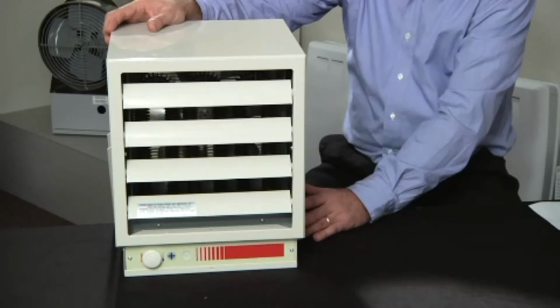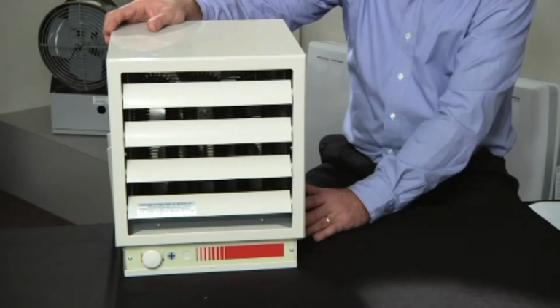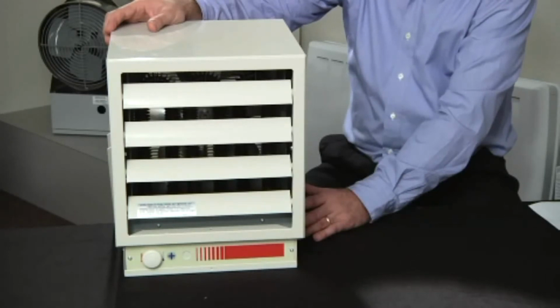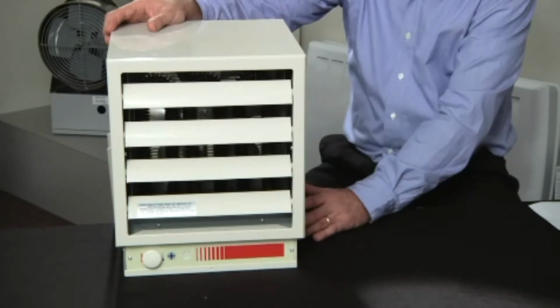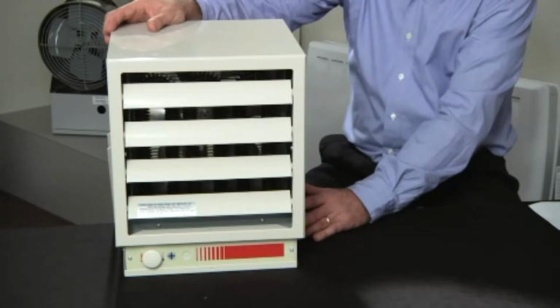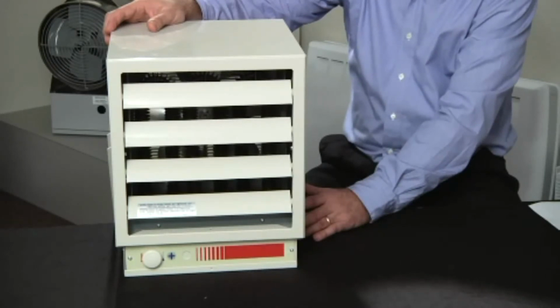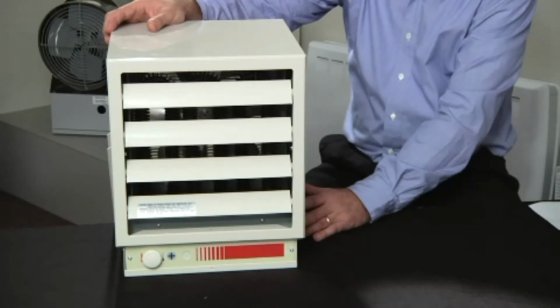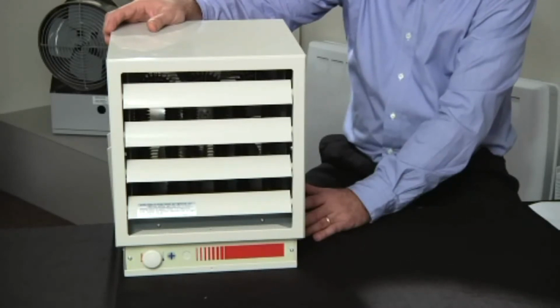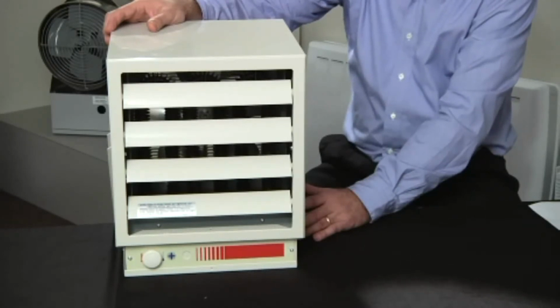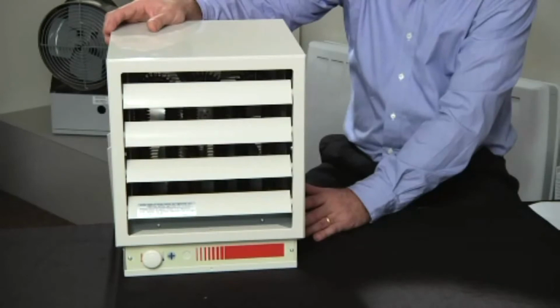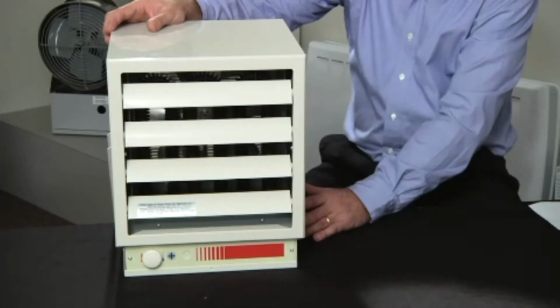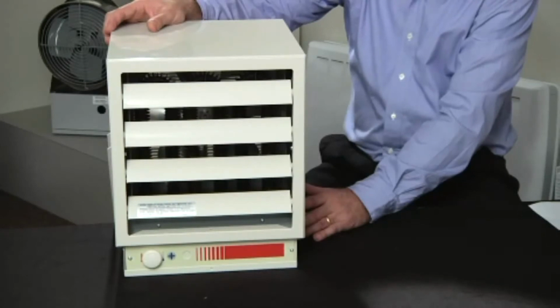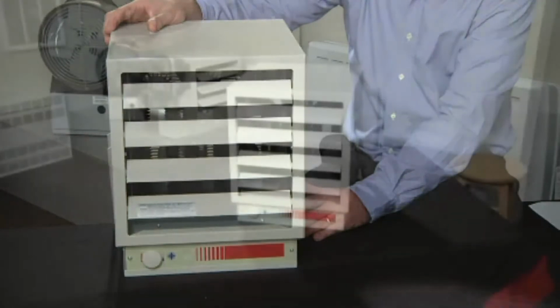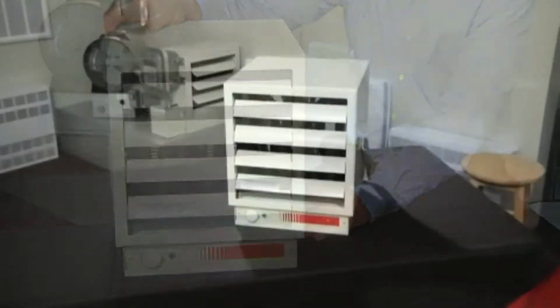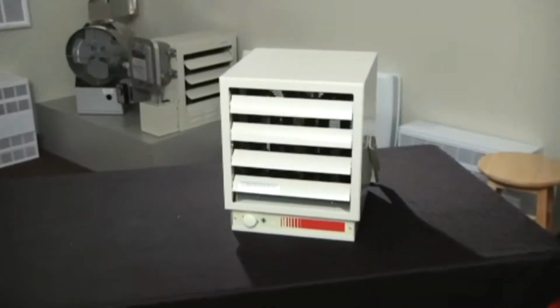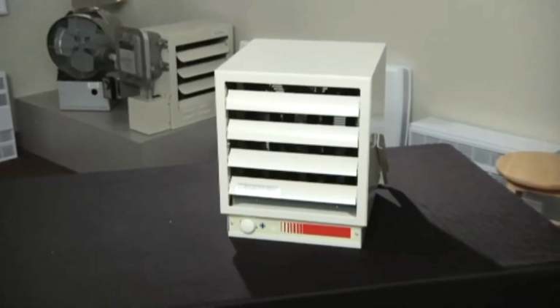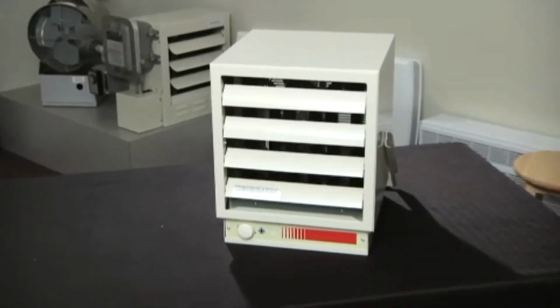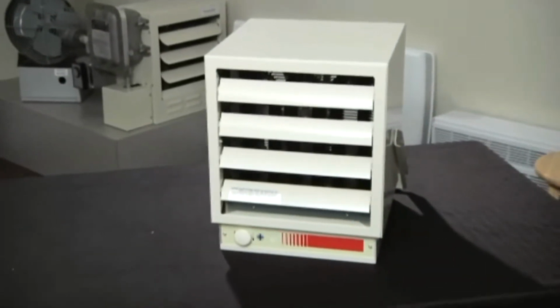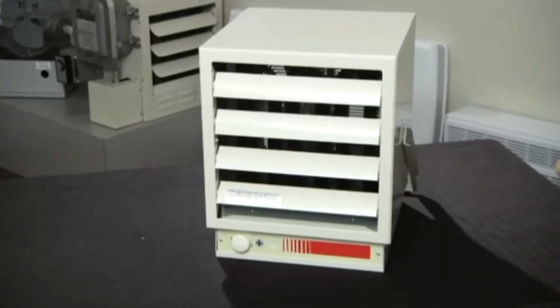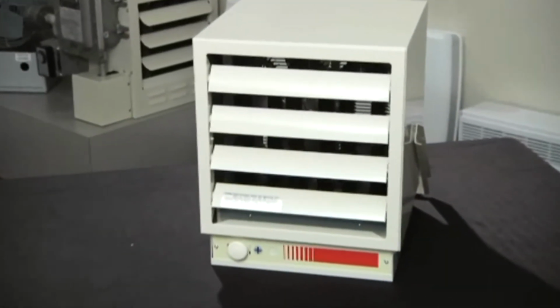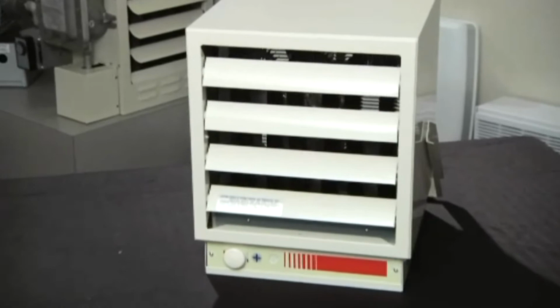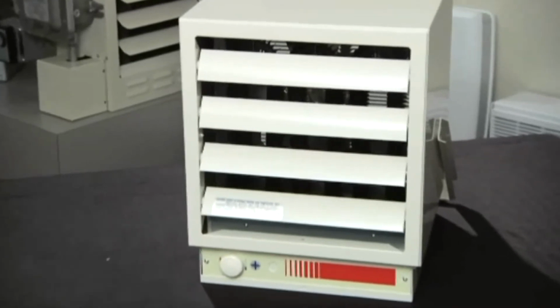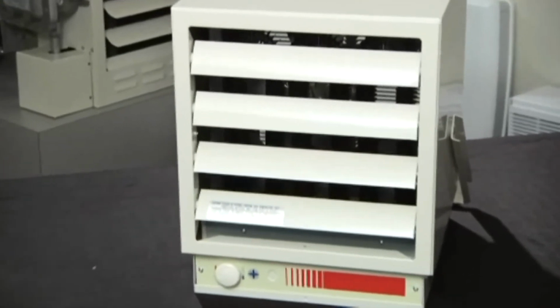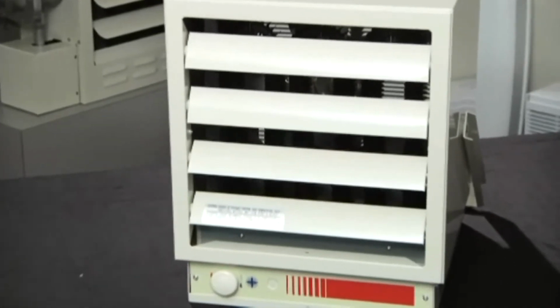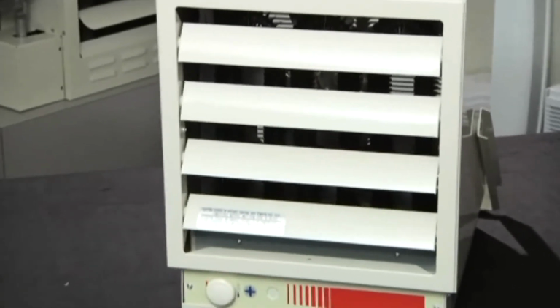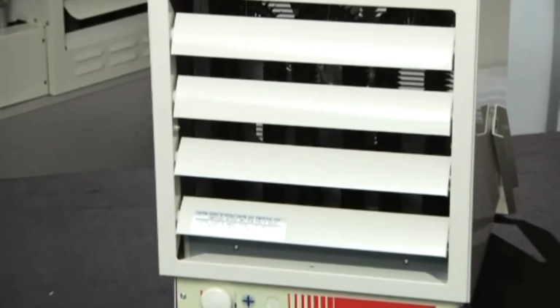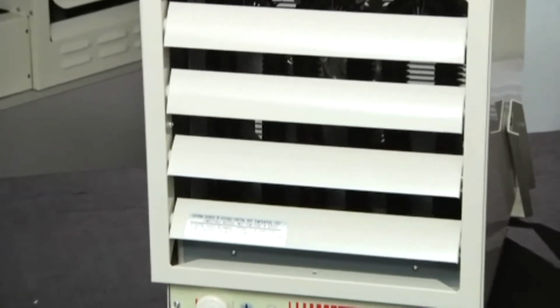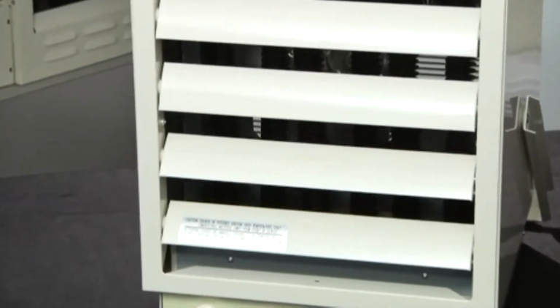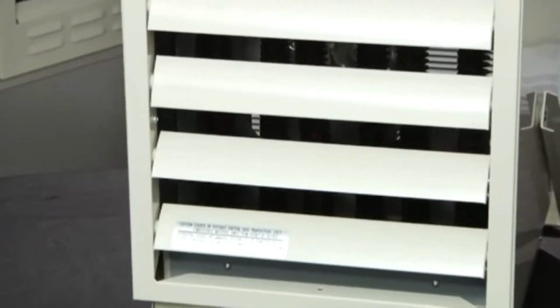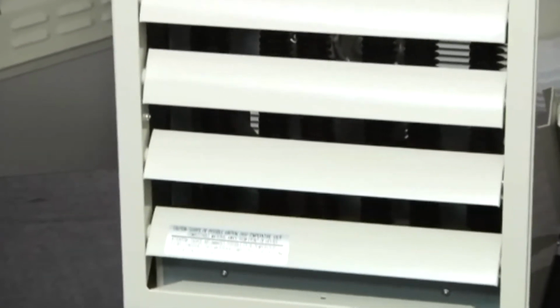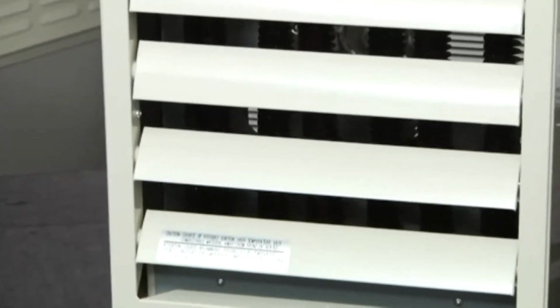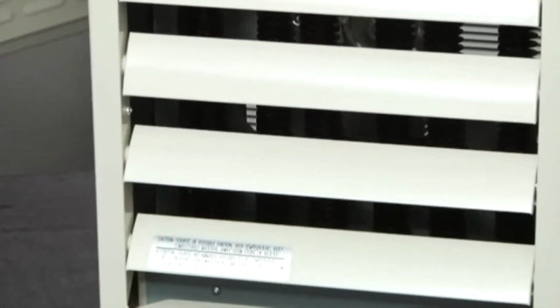Wattages range from 3 to 12 kilowatts, producing up to 41,000 BTUs. The EUH series also boasts a CFM range from 350 to 600, ensuring the heat gets quickly to where it's needed.